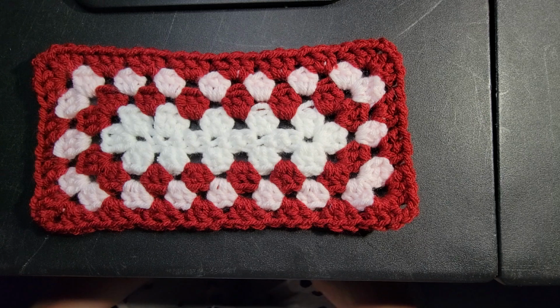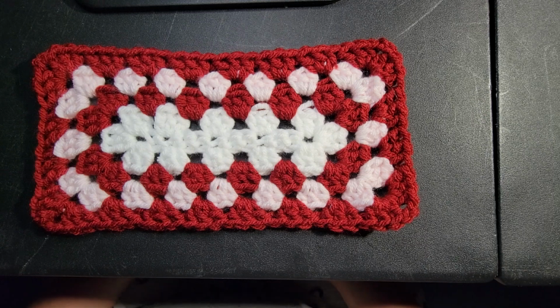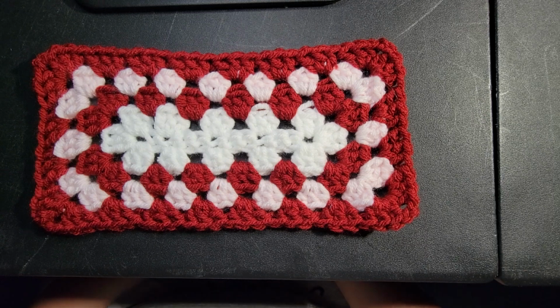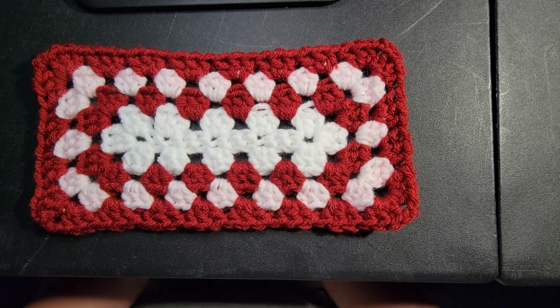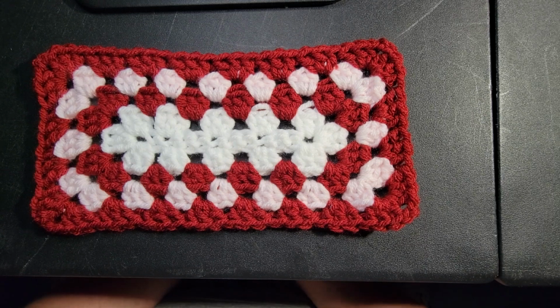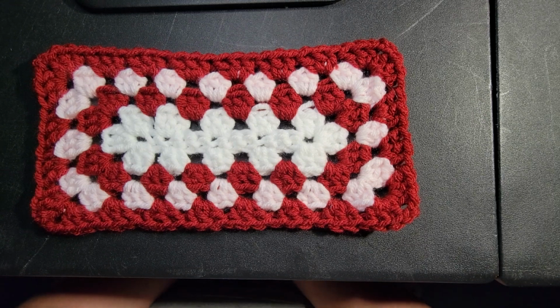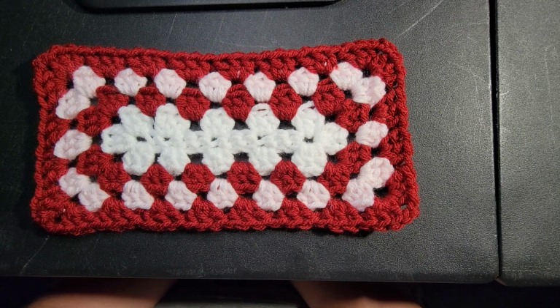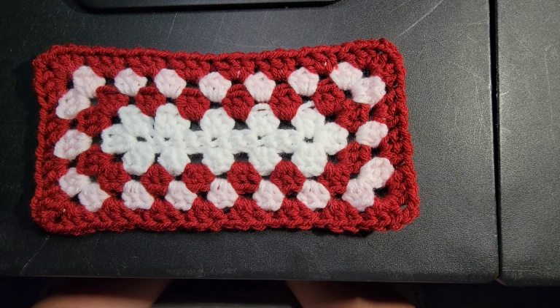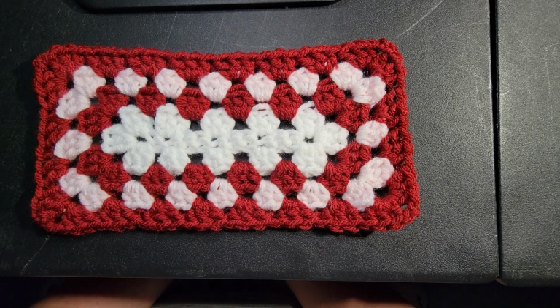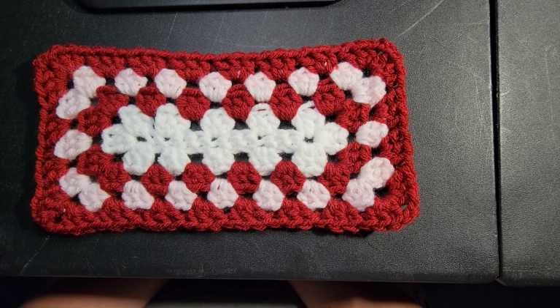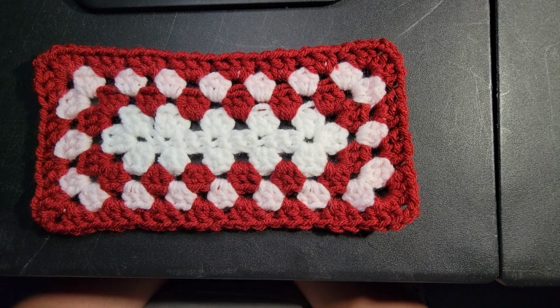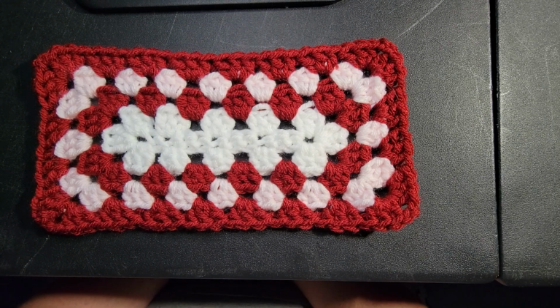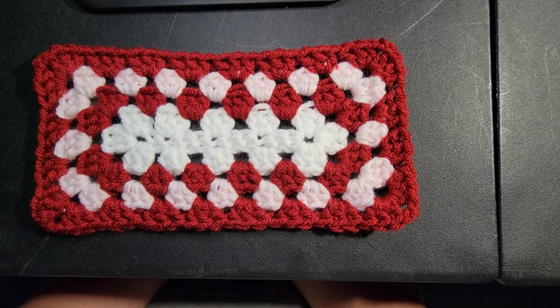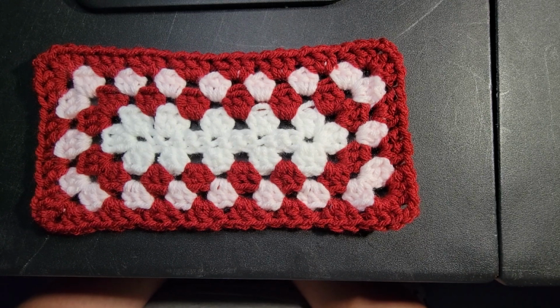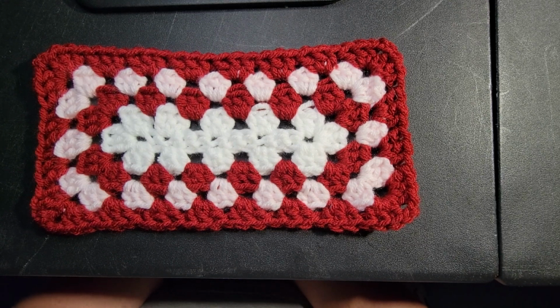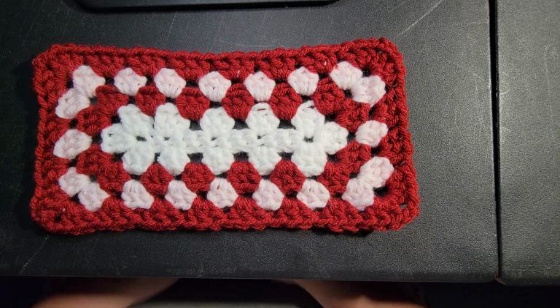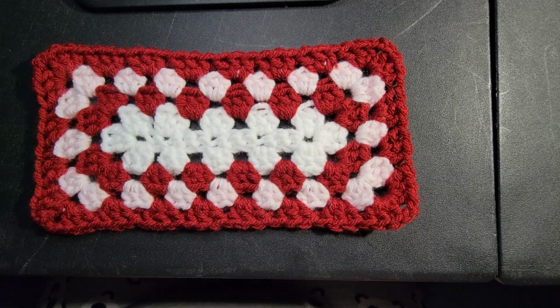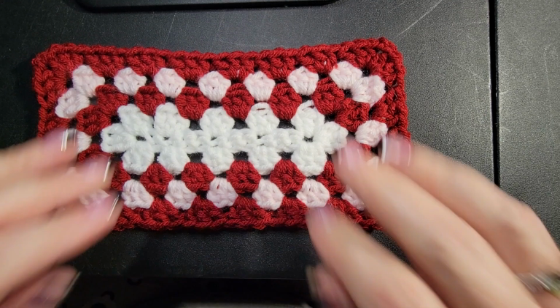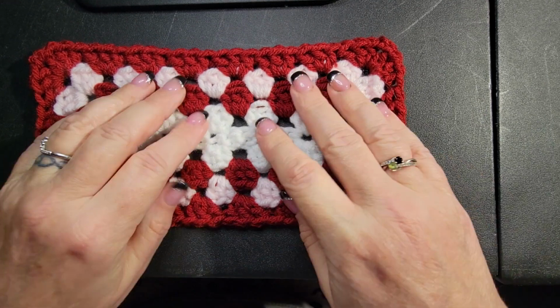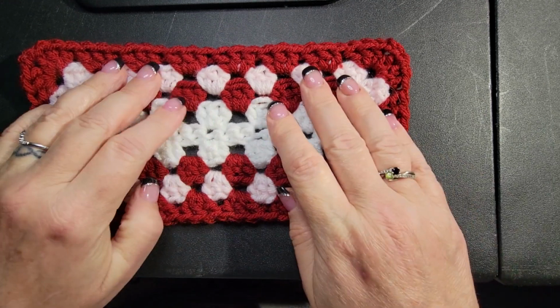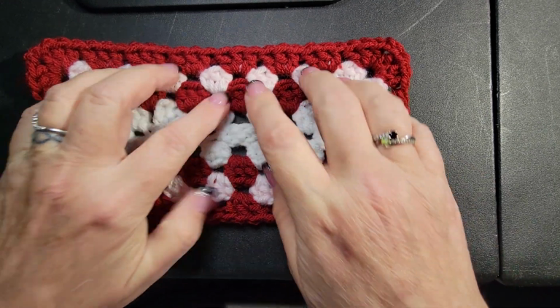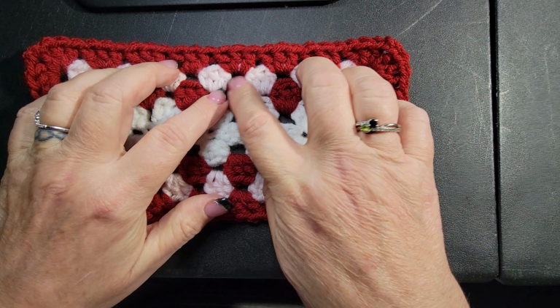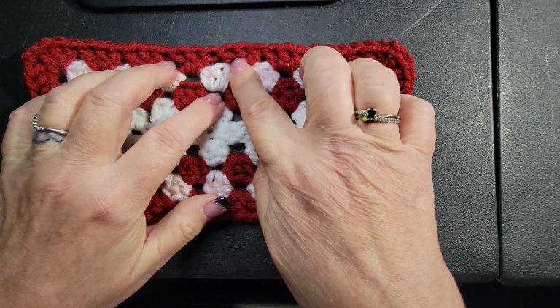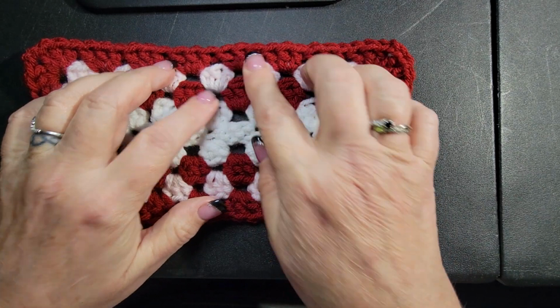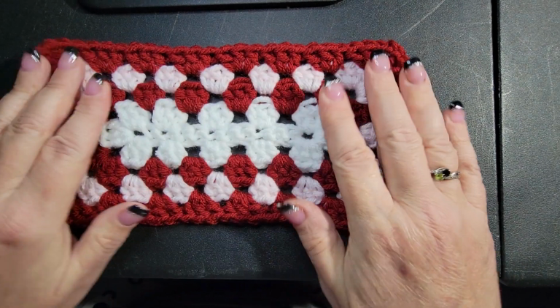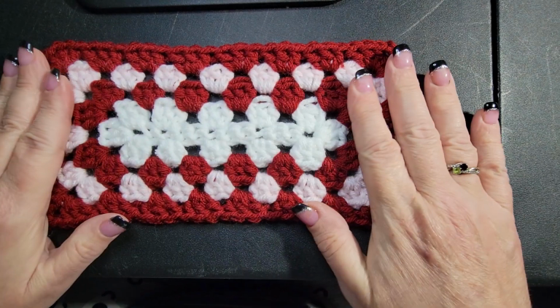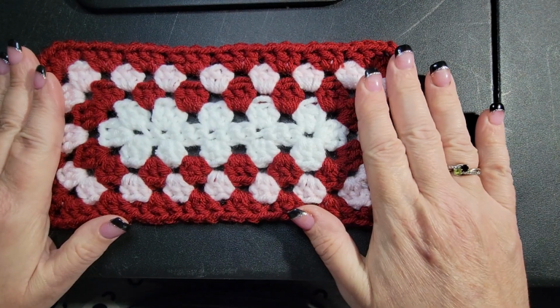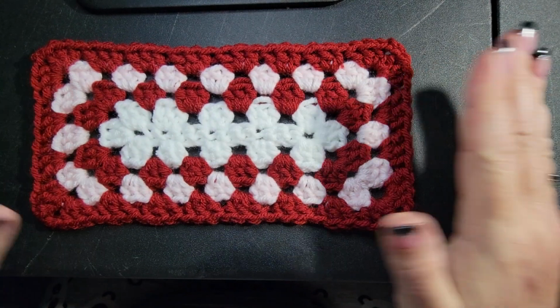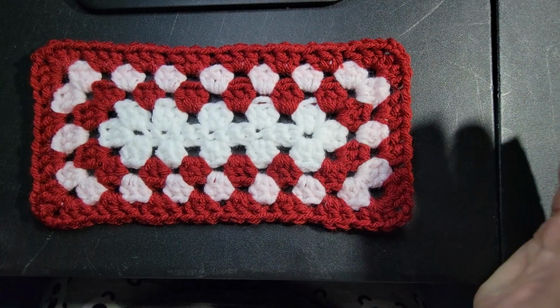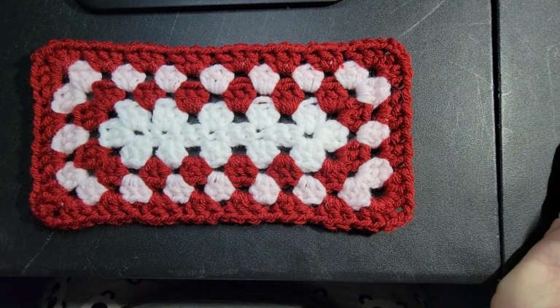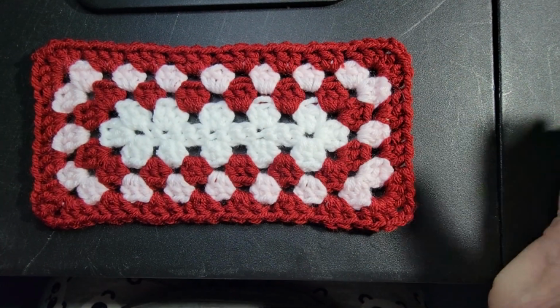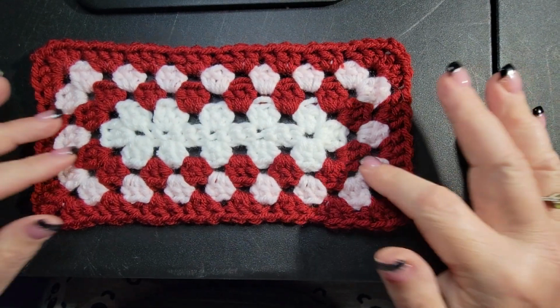Hello everybody, it's Ronnie with Whip and Chain. I work with Maggie and Lauren to bring you crochet tutorials.